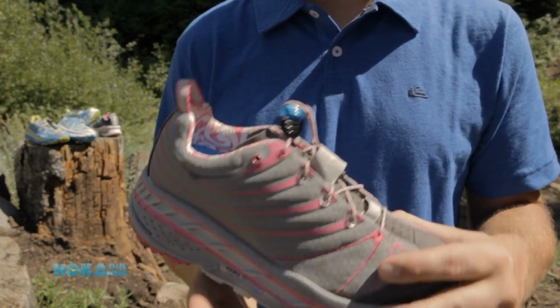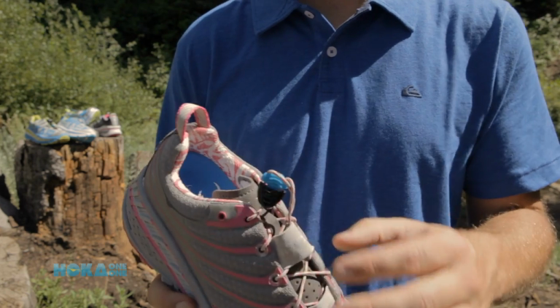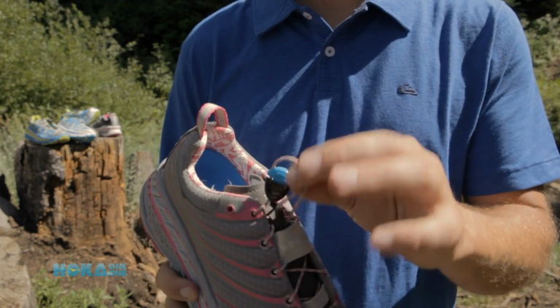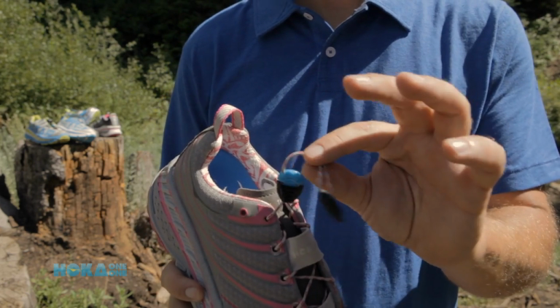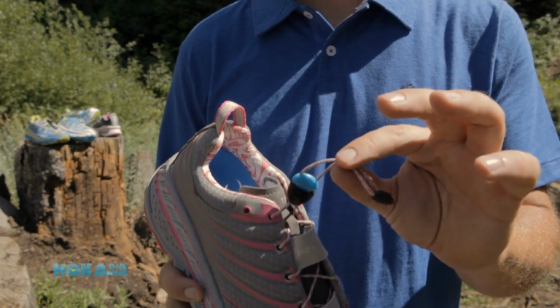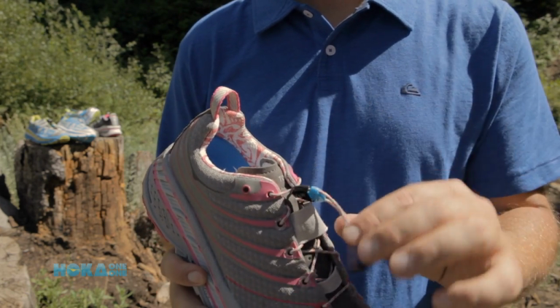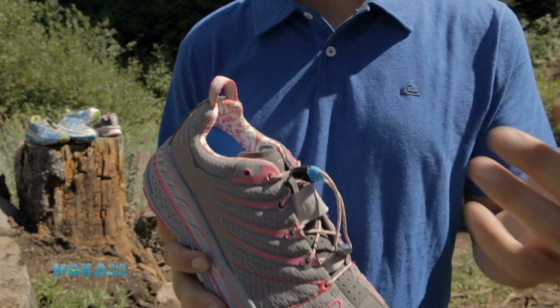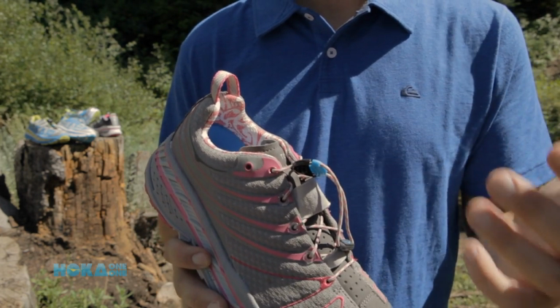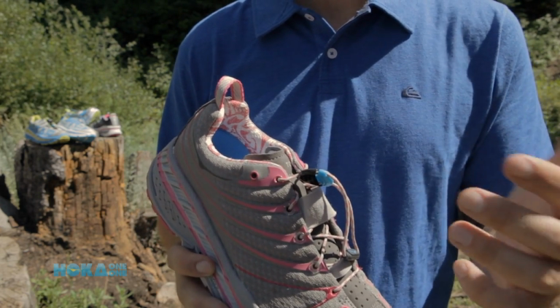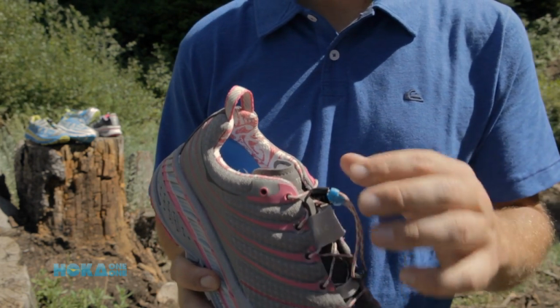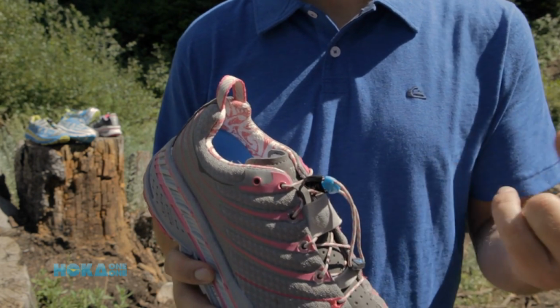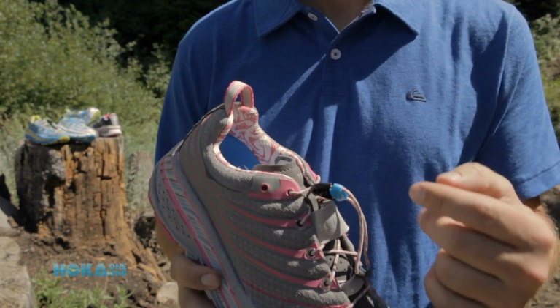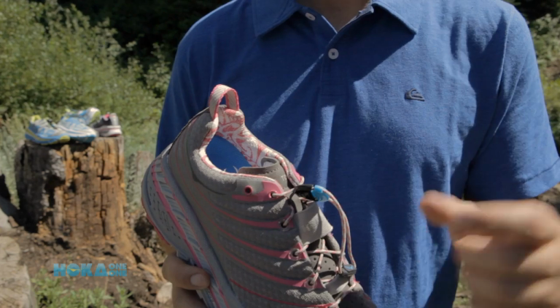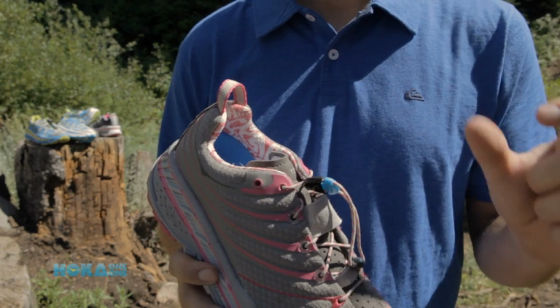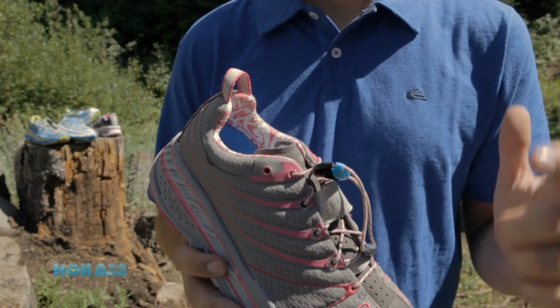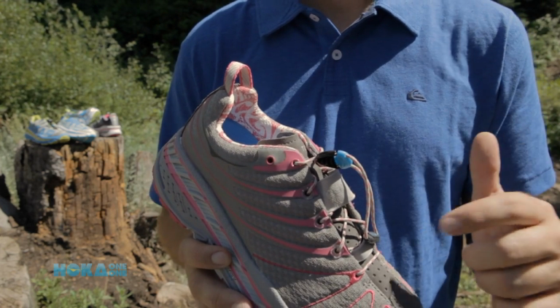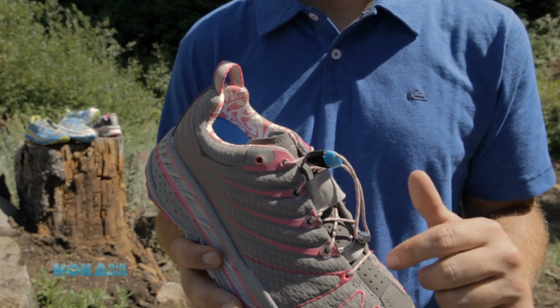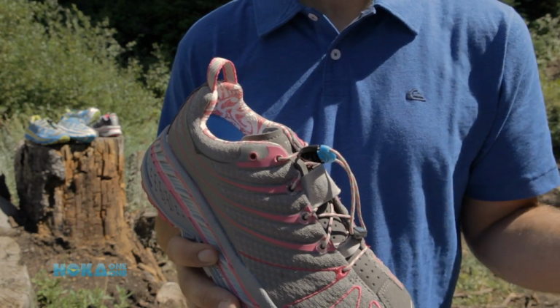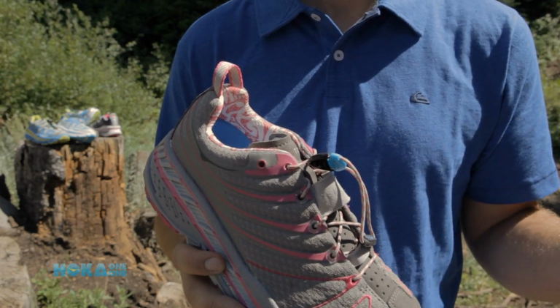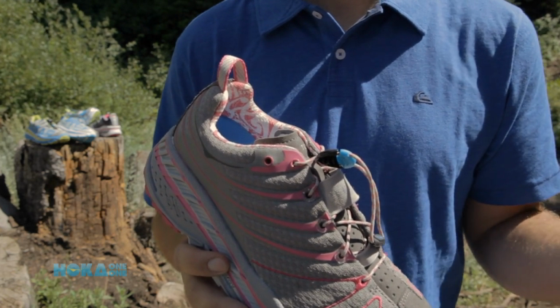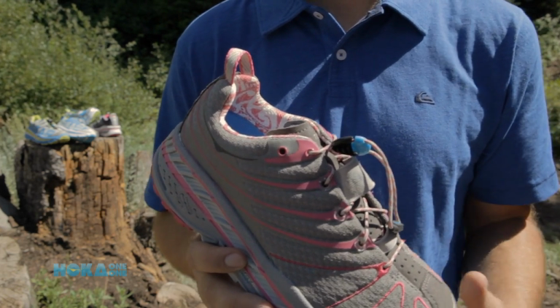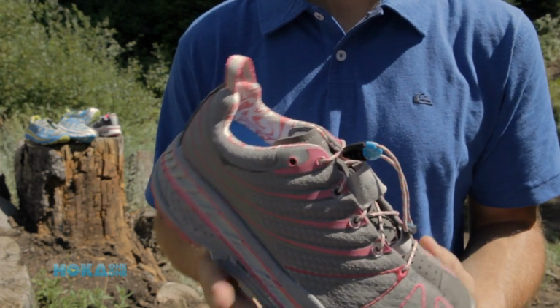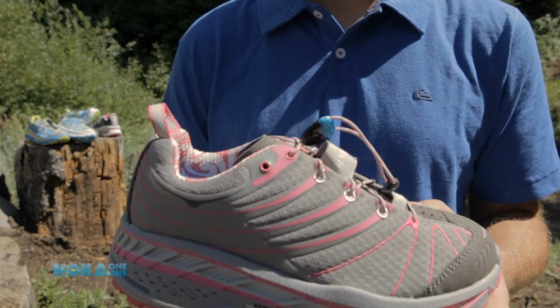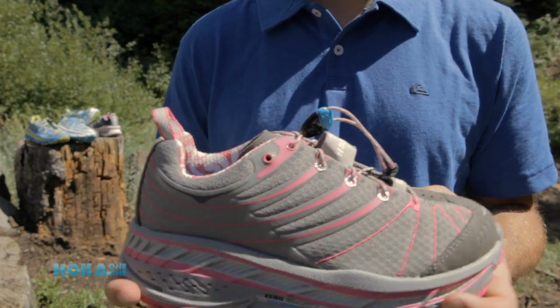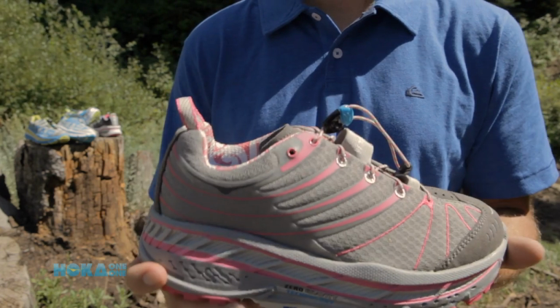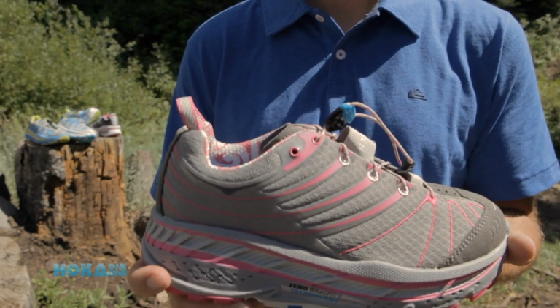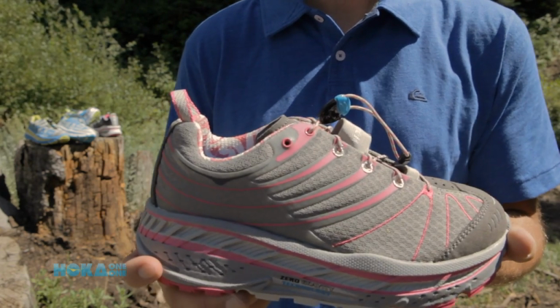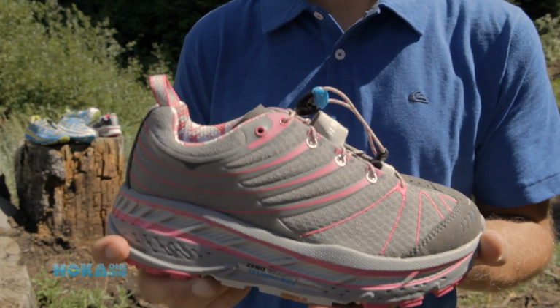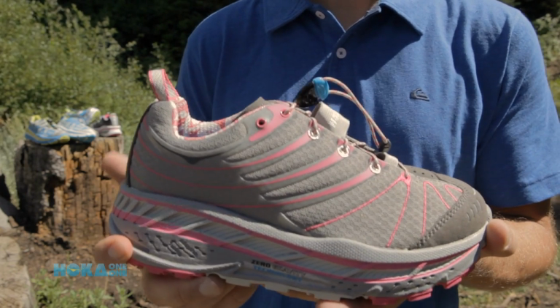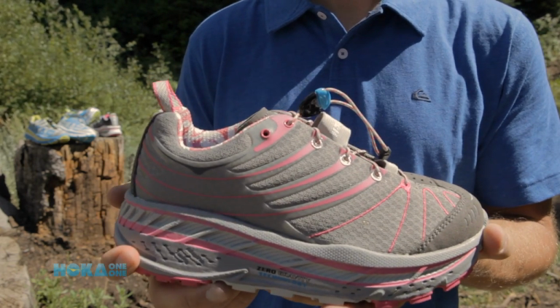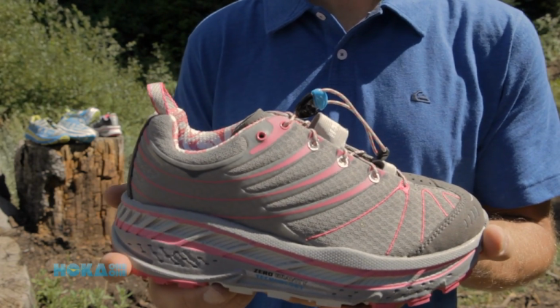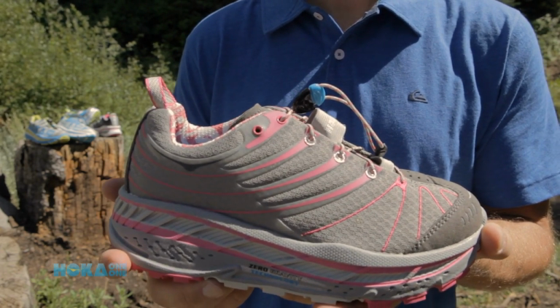It does come with a quick lace system as well as a regular lacing system in the box, and two liners — a thin Ortholite liner for those of you that have a little bit higher volume foot. Be sure to check out the Stinson Evolution at your local Hoka One One dealer.